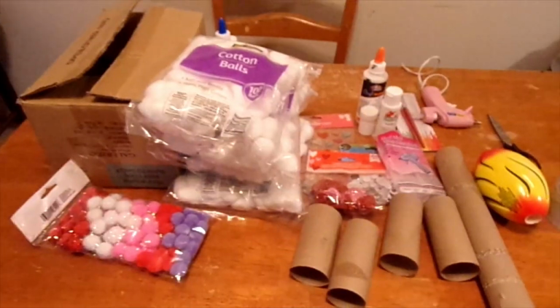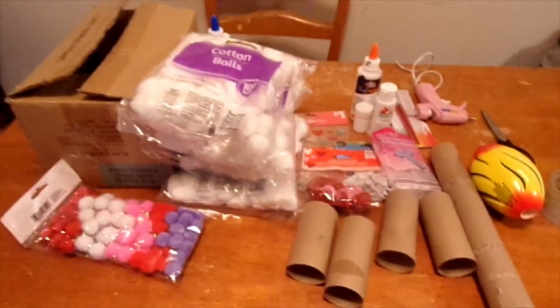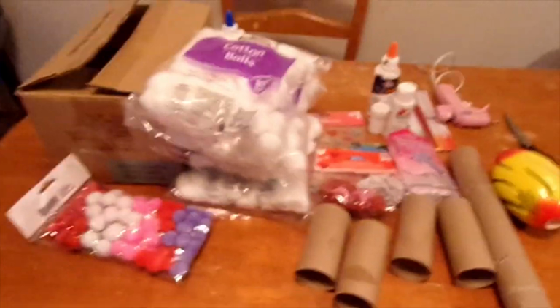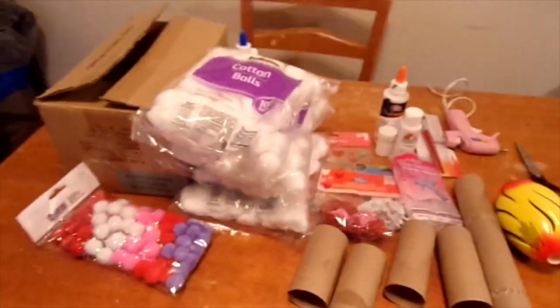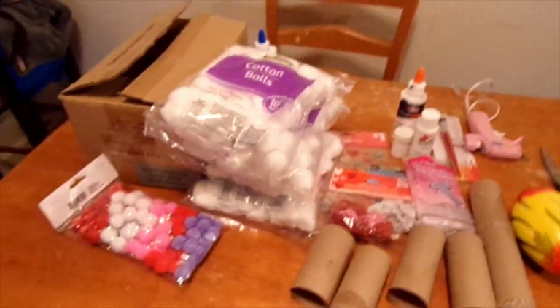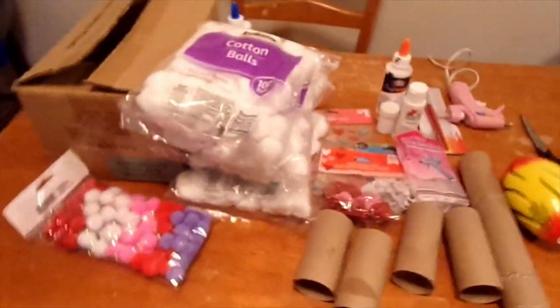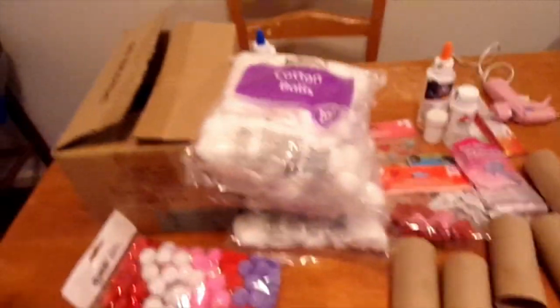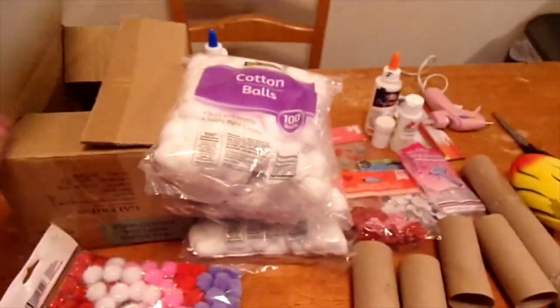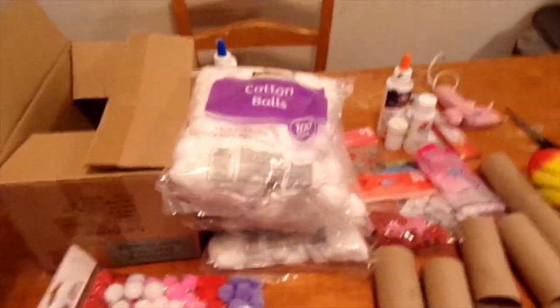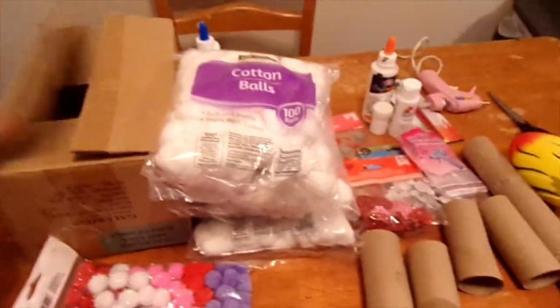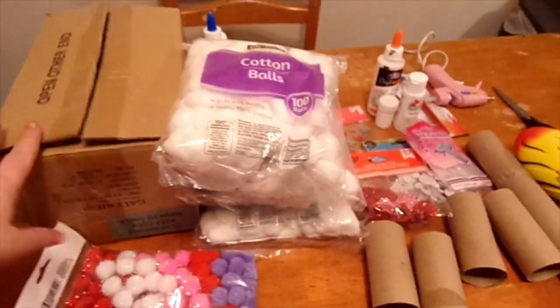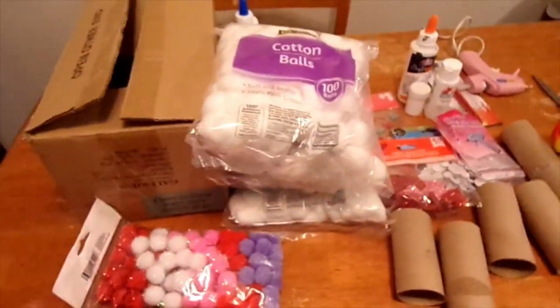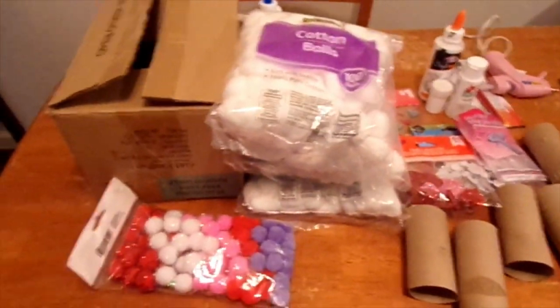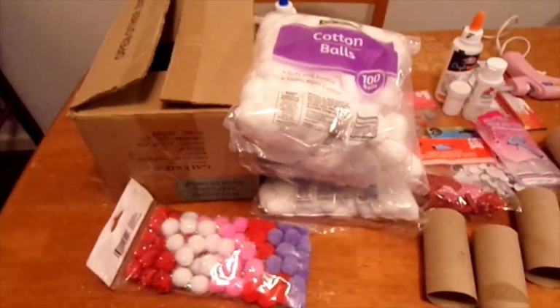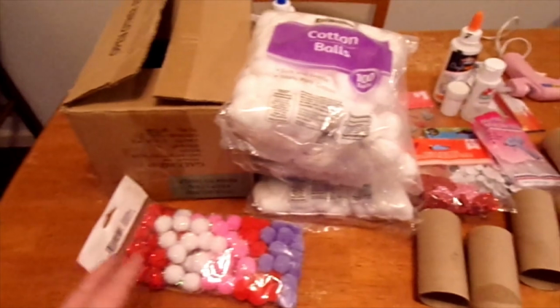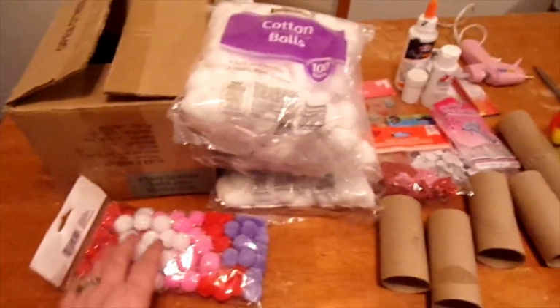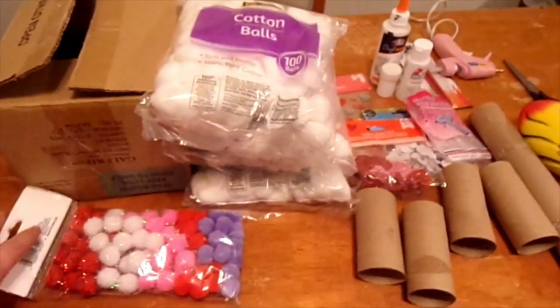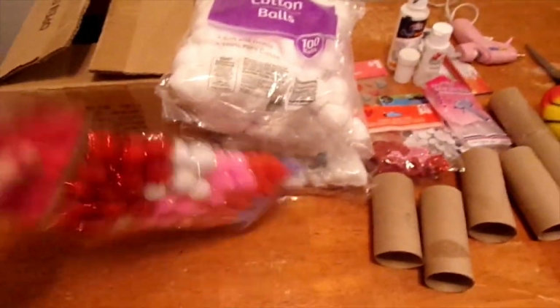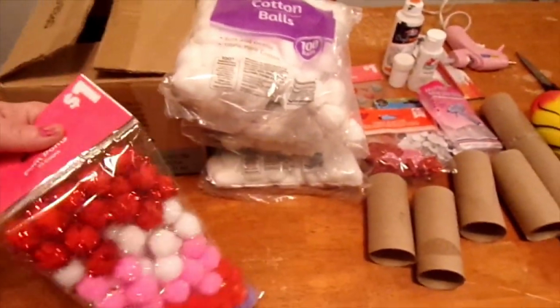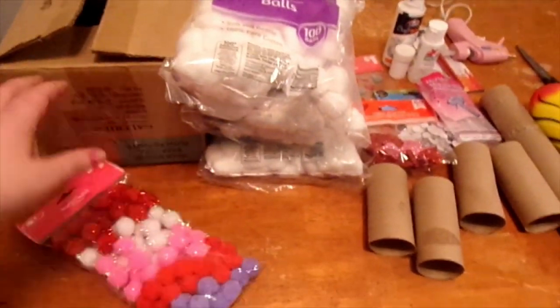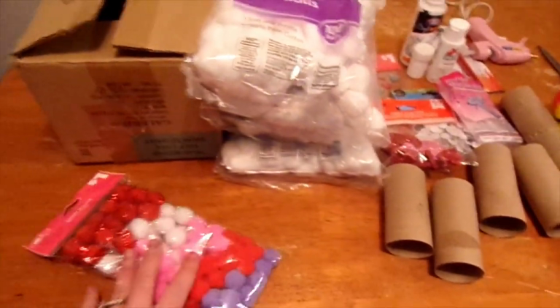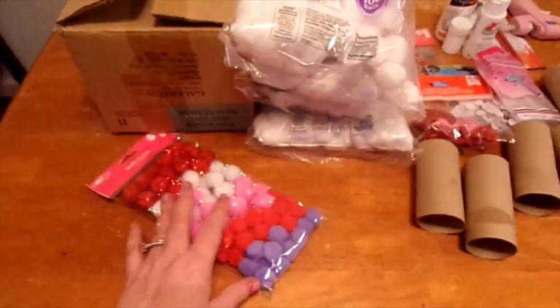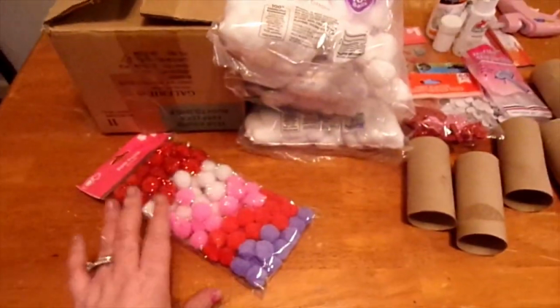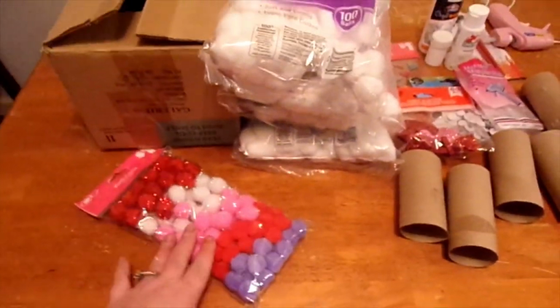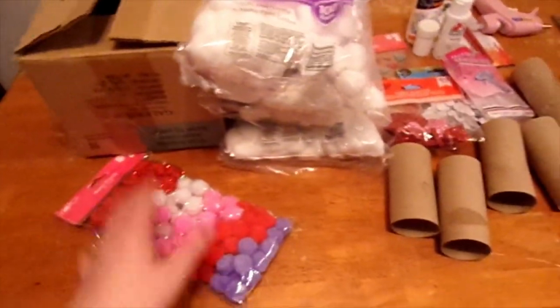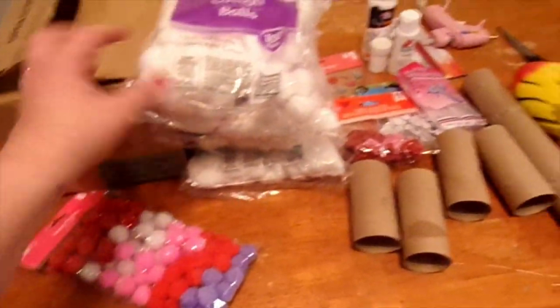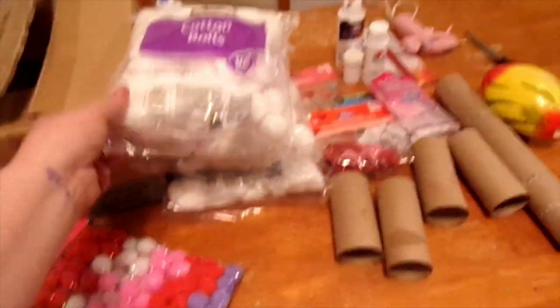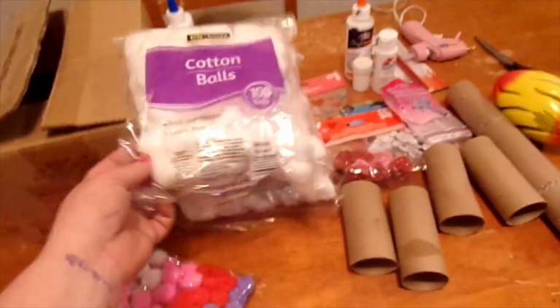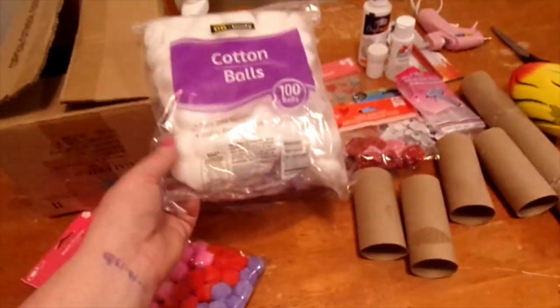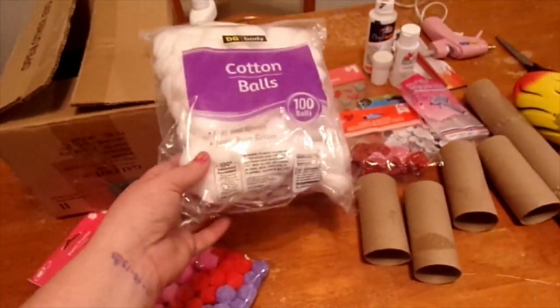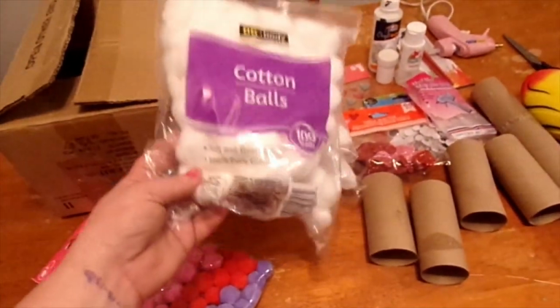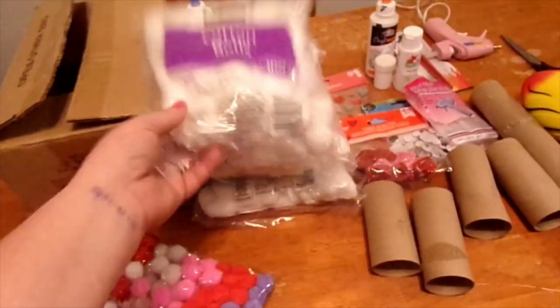For a Valentine's Day box, you're going to need an empty box — you can use a shoe box. We got these little pom-poms; I don't know if we're going to use these yet. We got four bags of cotton balls — hopefully we have enough.